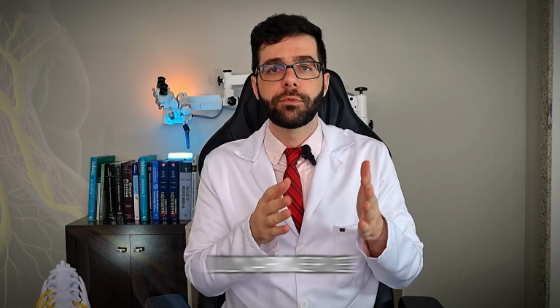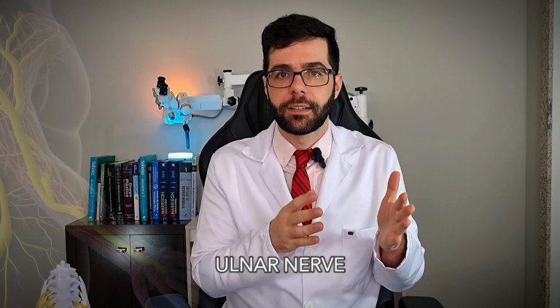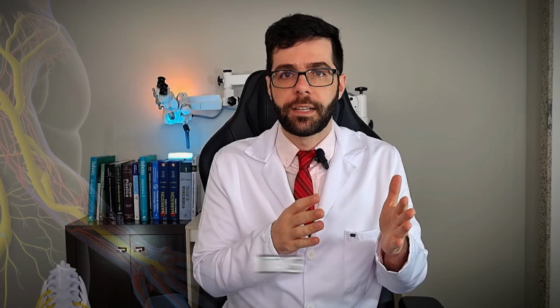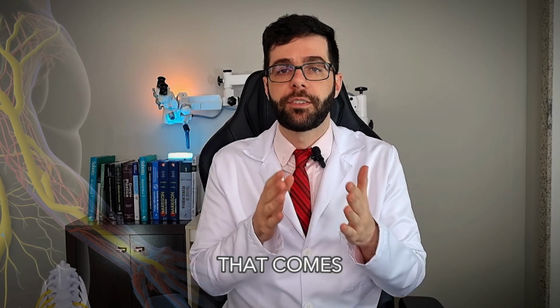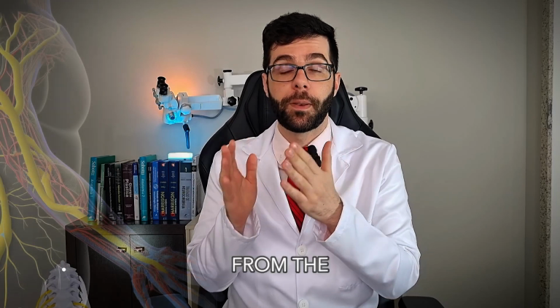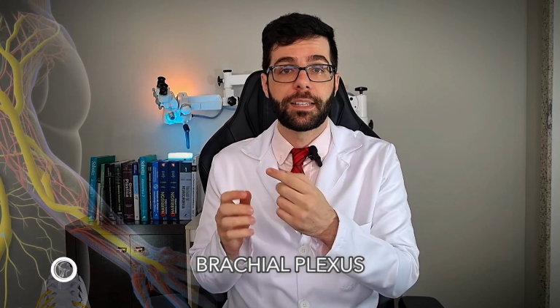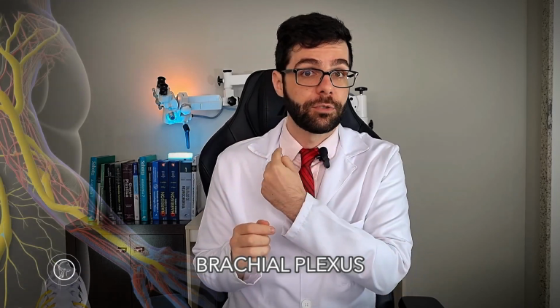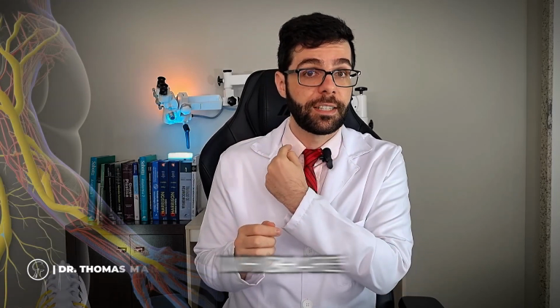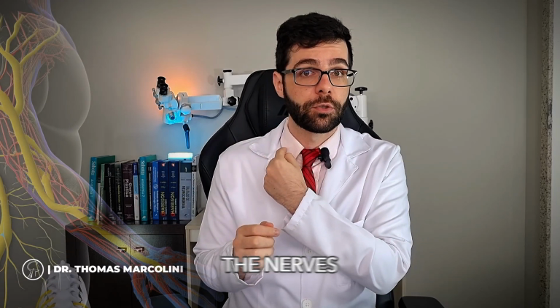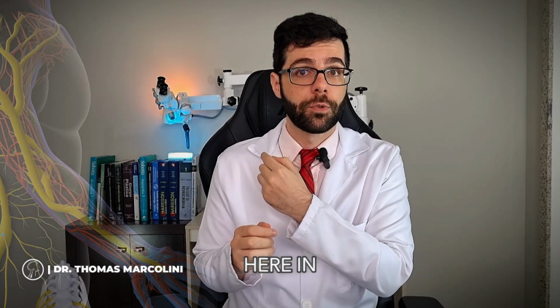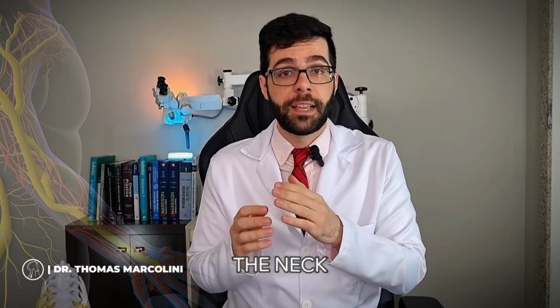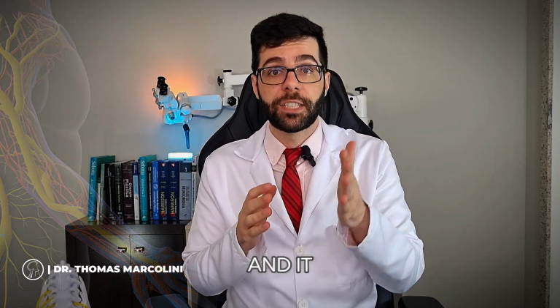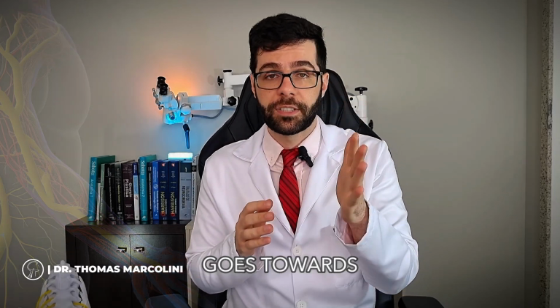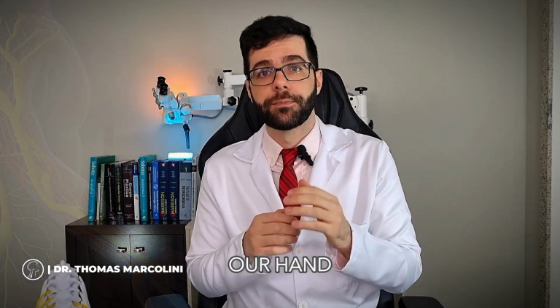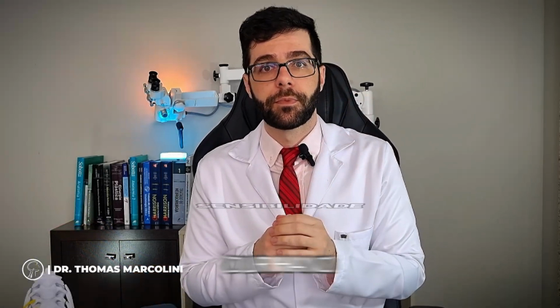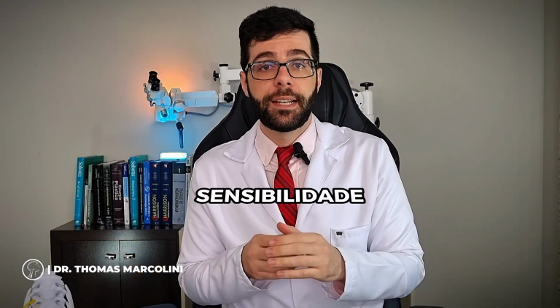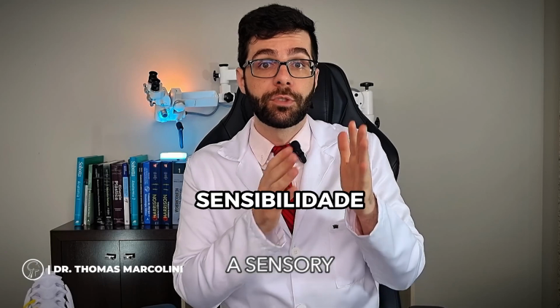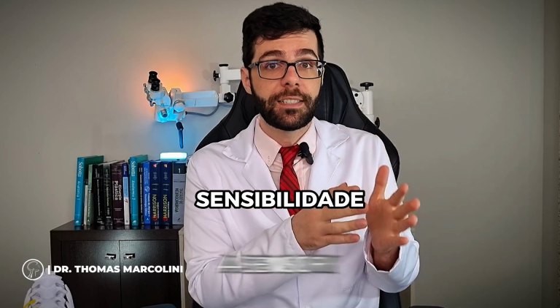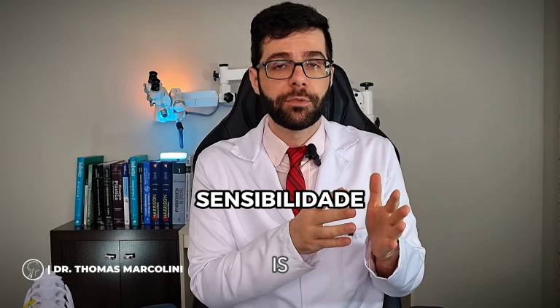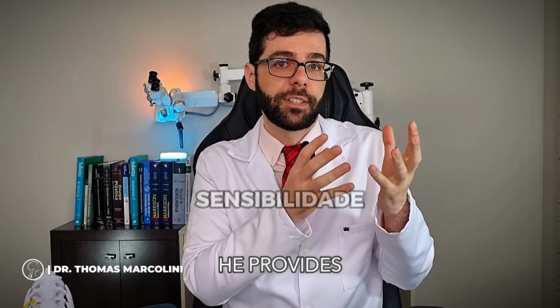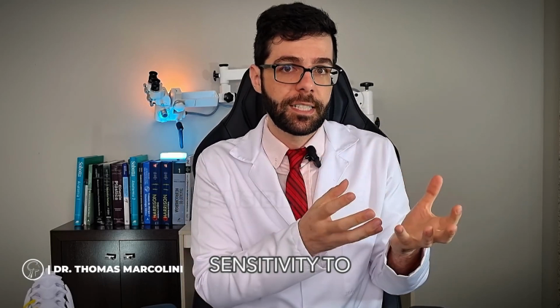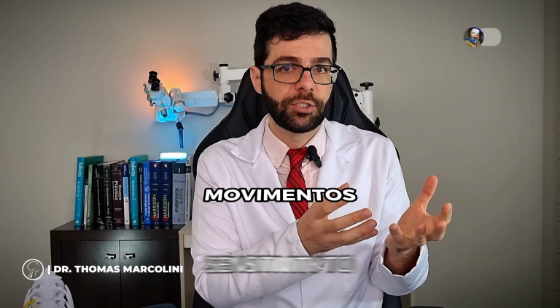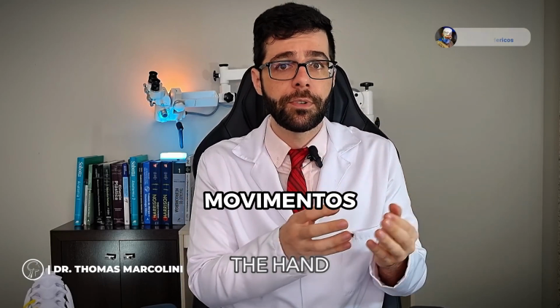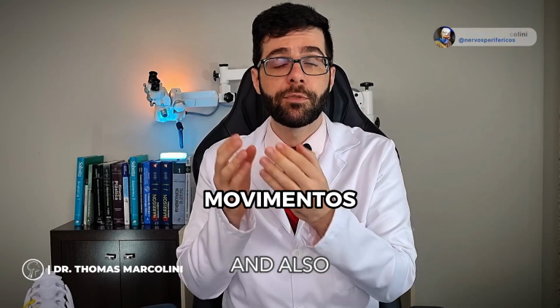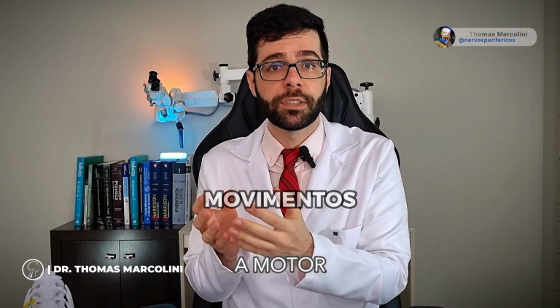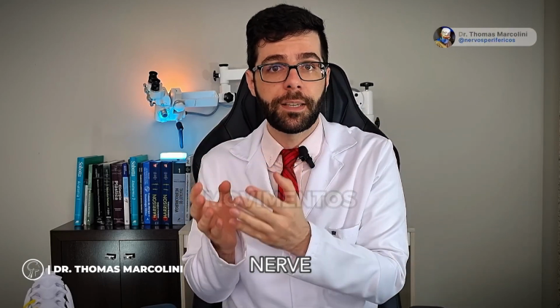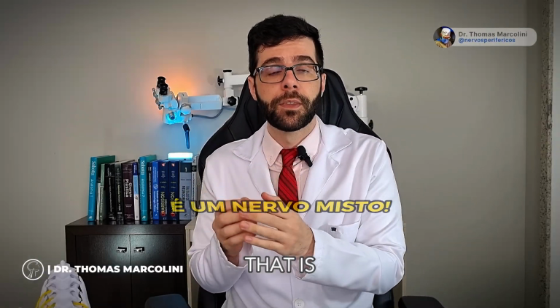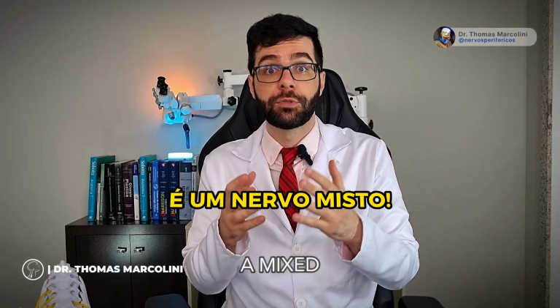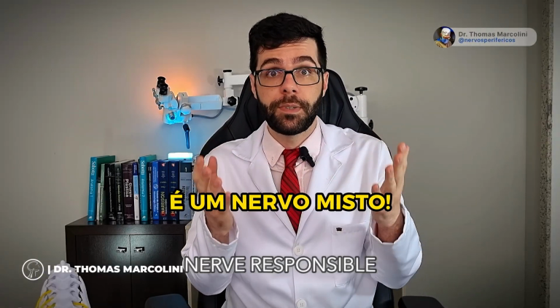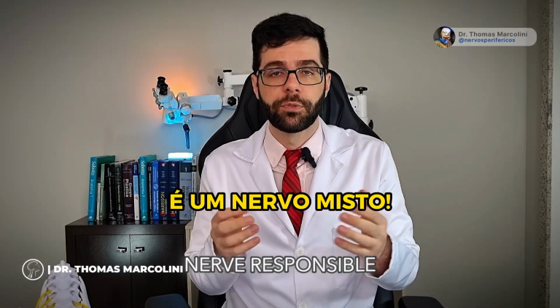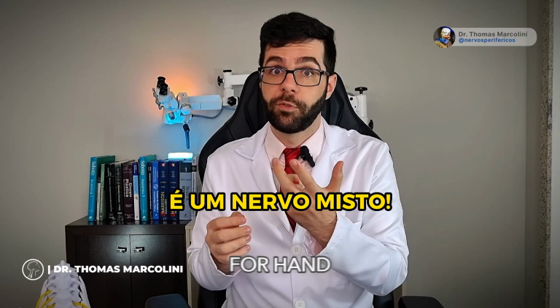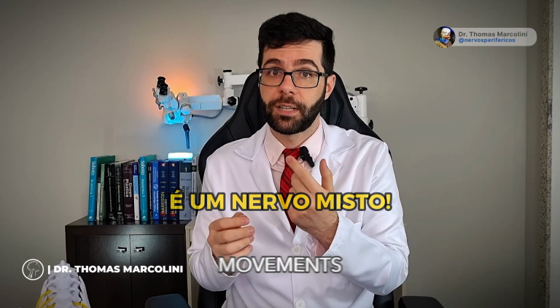The ulnar nerve is a nerve that comes from the brachial plexus — the nerves here in the neck — and it goes towards our hand. It is a sensory nerve, meaning it provides sensitivity to the hand, and also a motor nerve. It is a mixed nerve, responsible for hand movements.